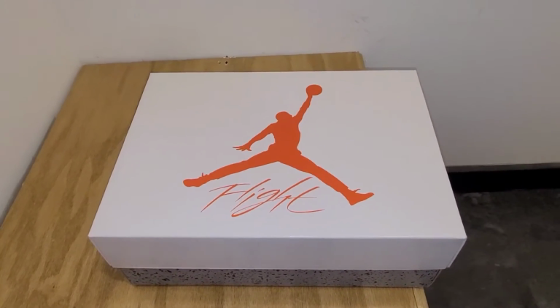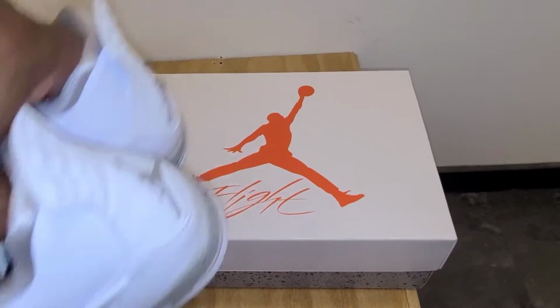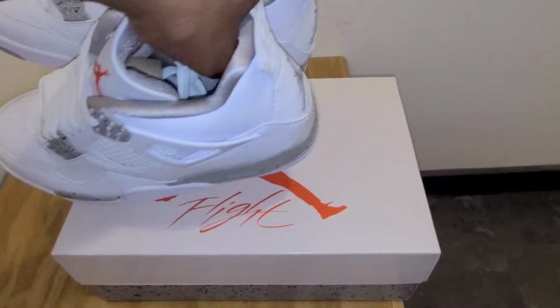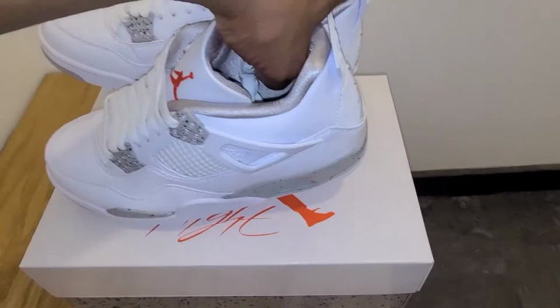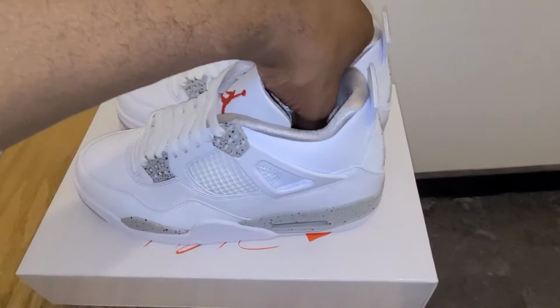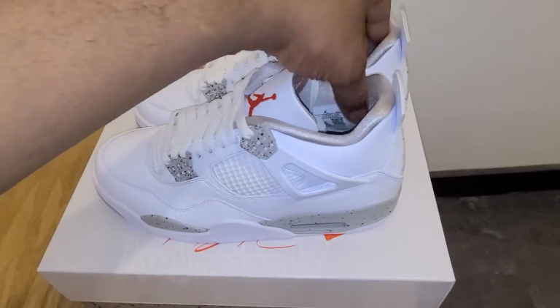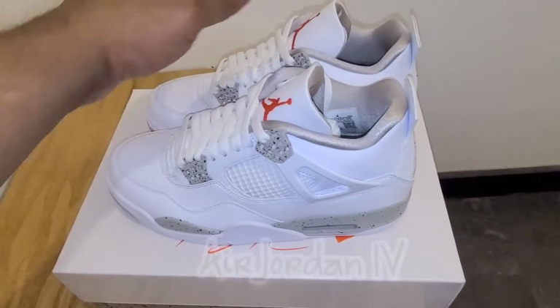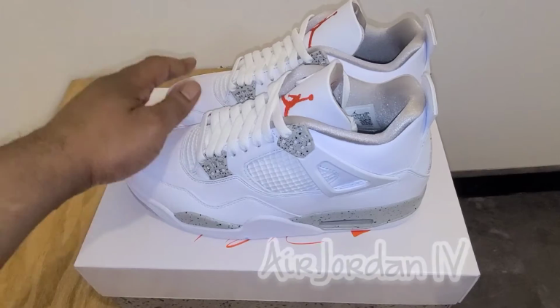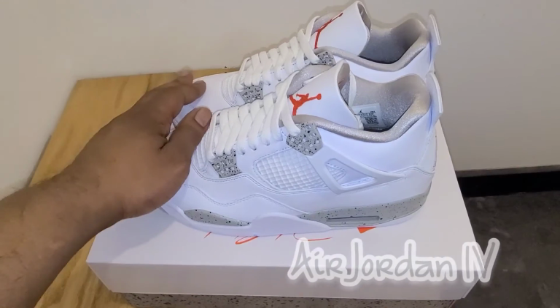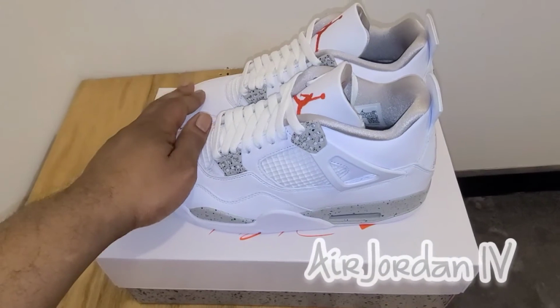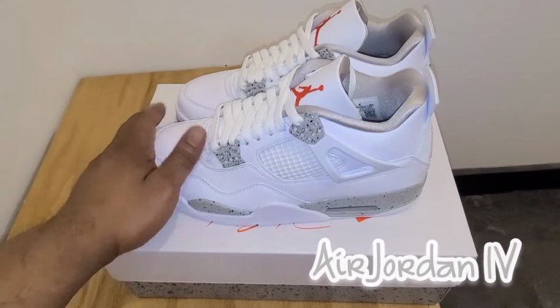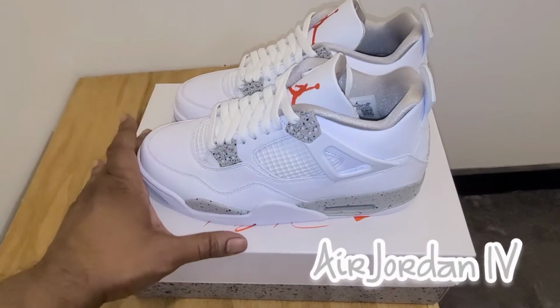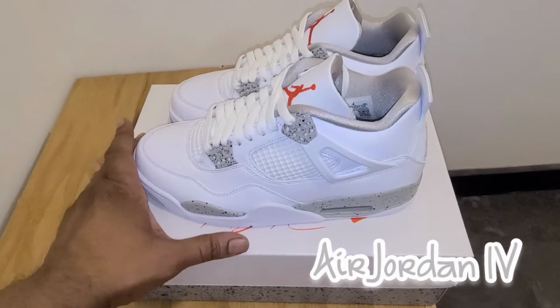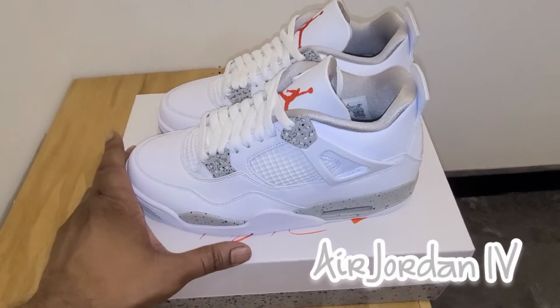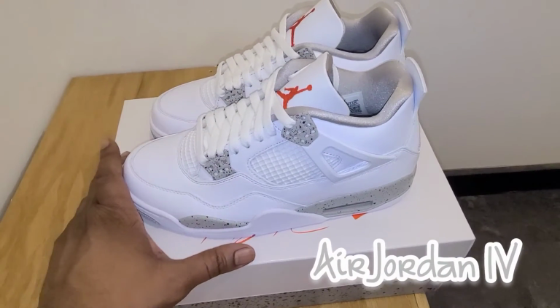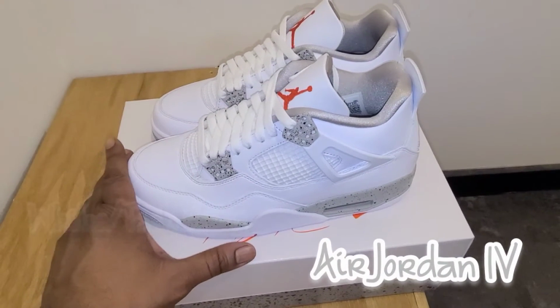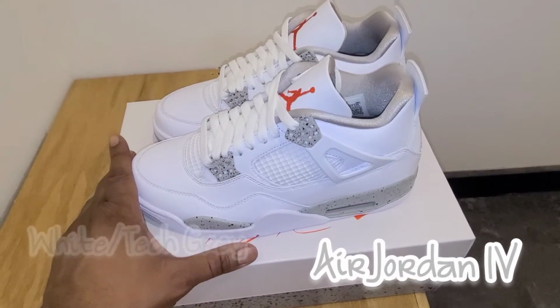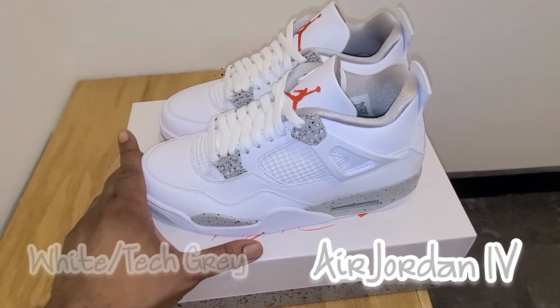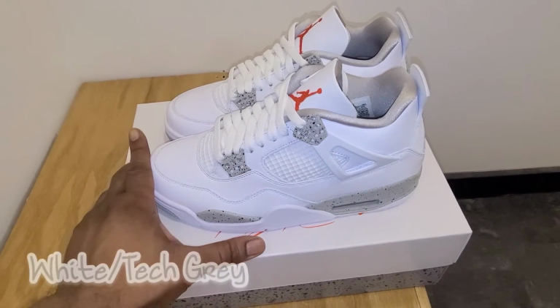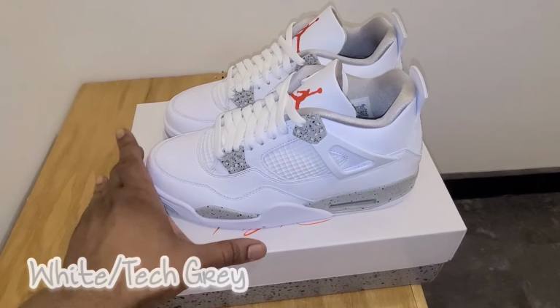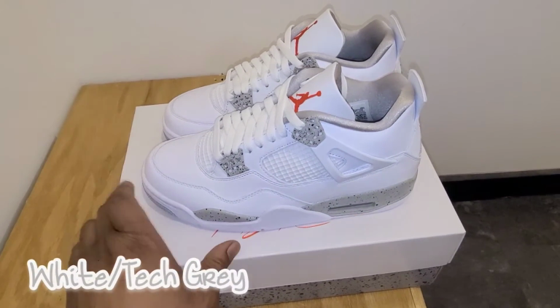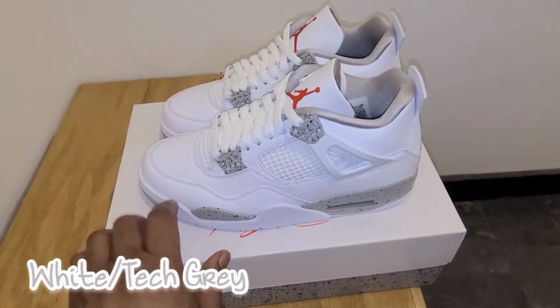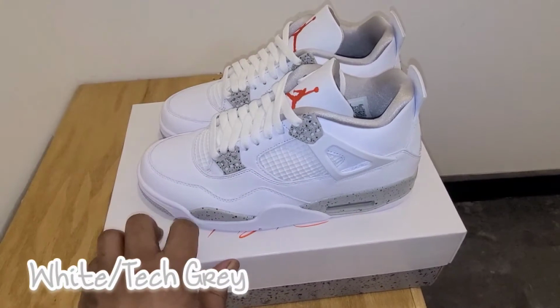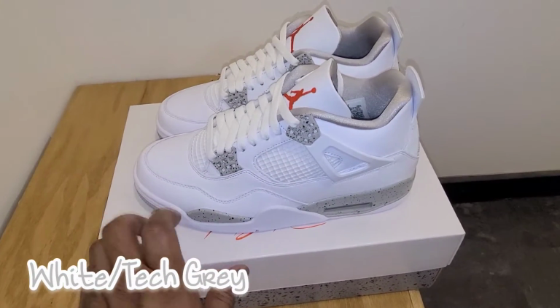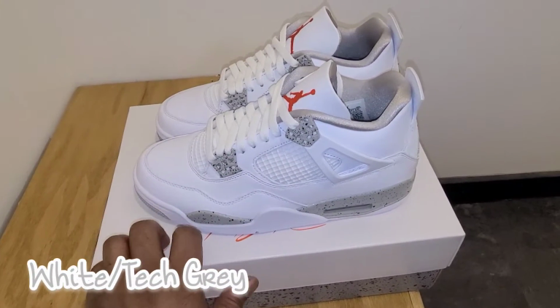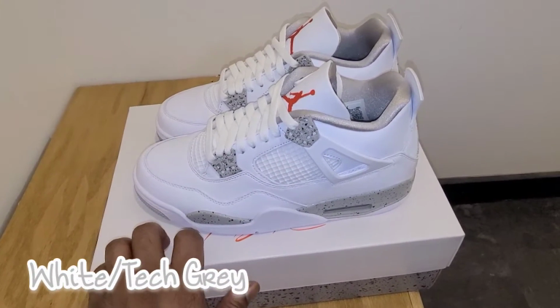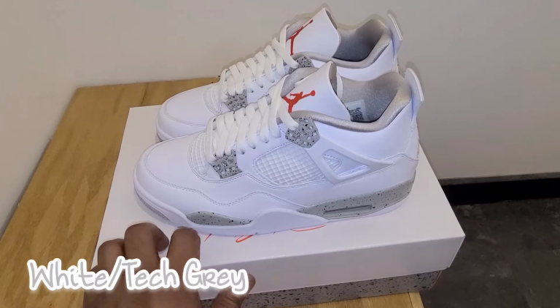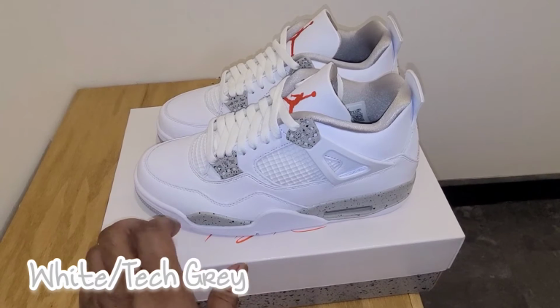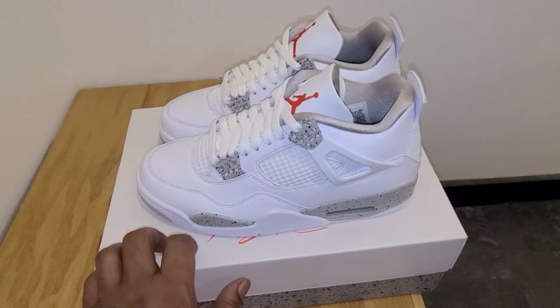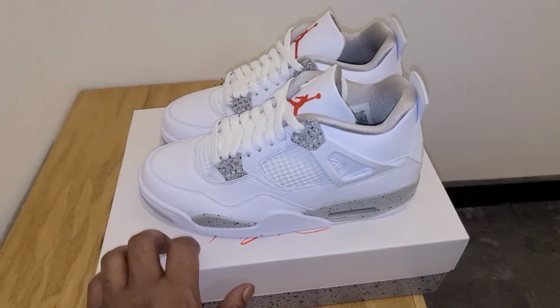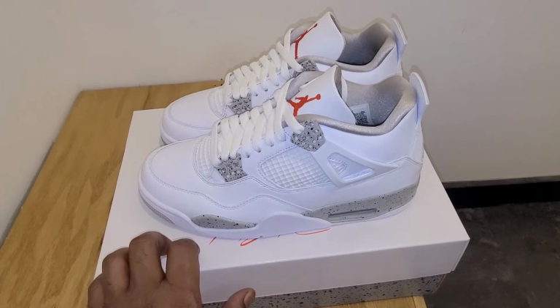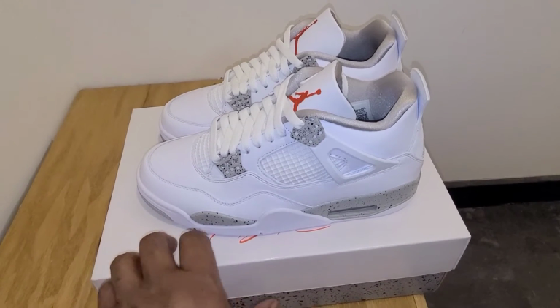Today we have the Air Jordan 4. Colorway is white, tech gray. And these release, like I said, July 3rd for $190.00 retail.